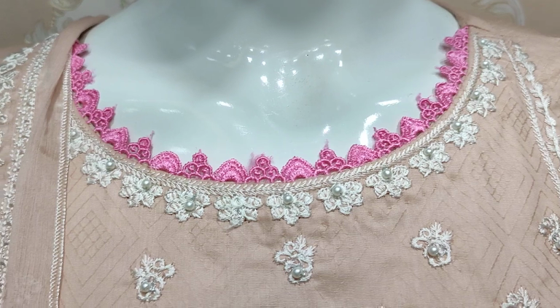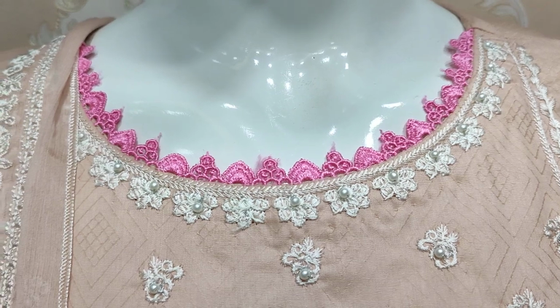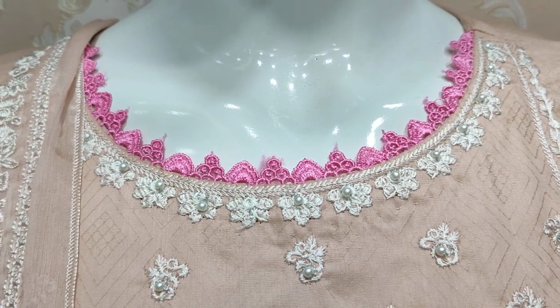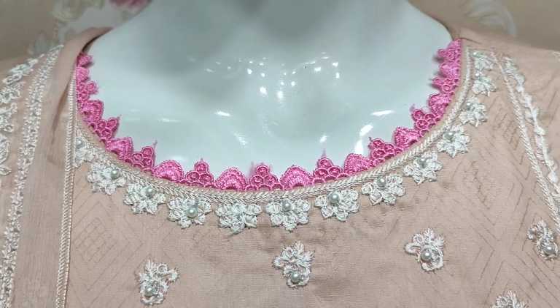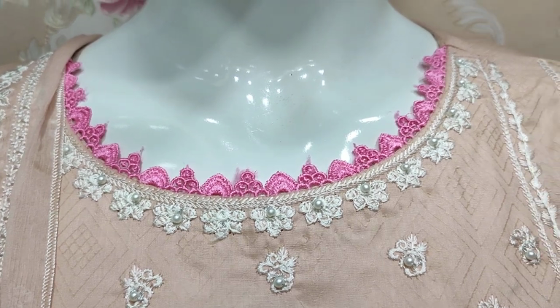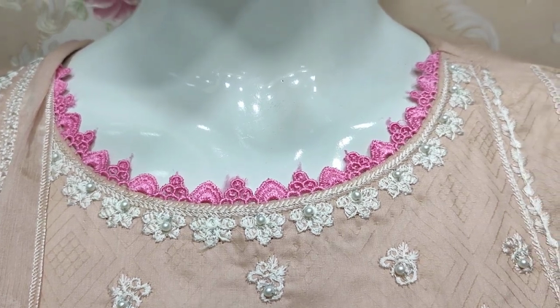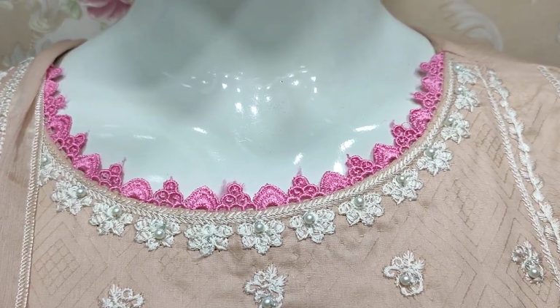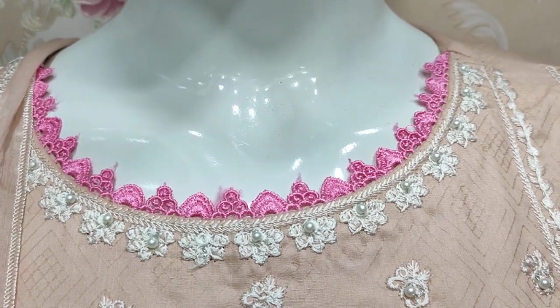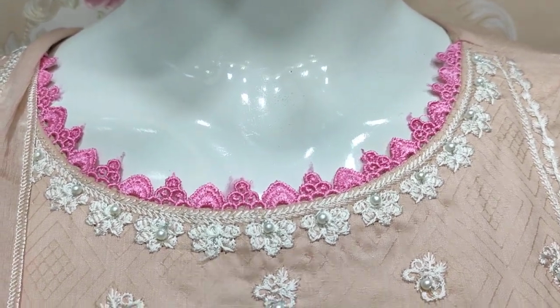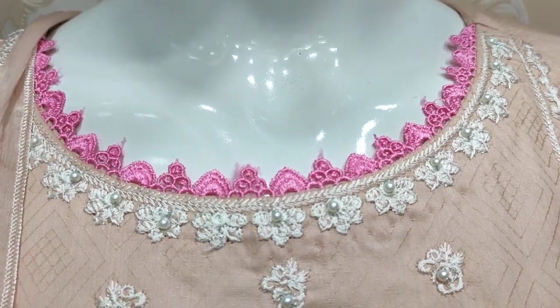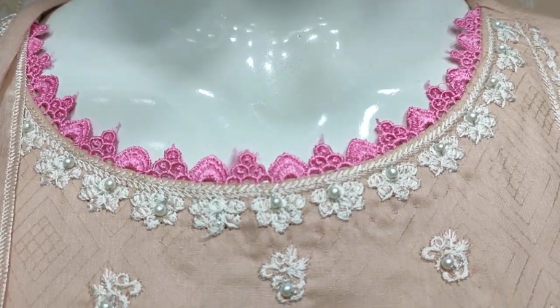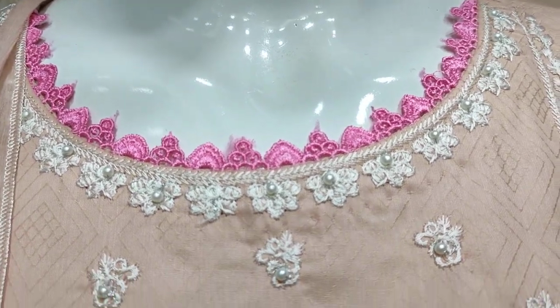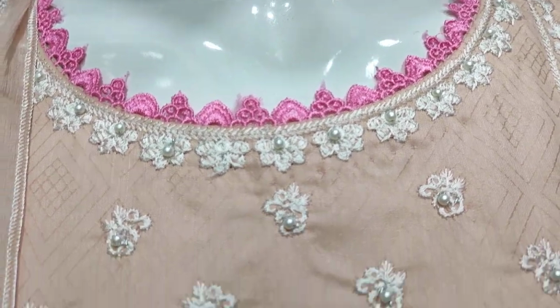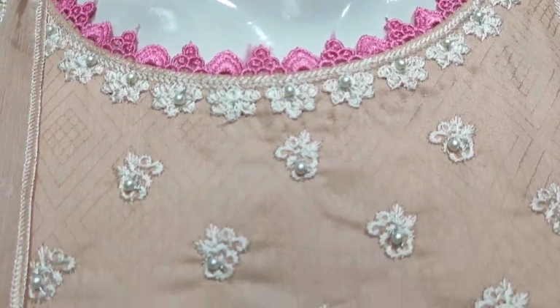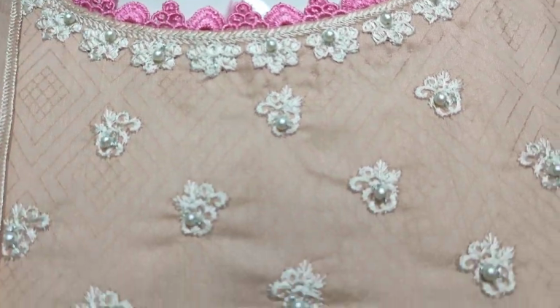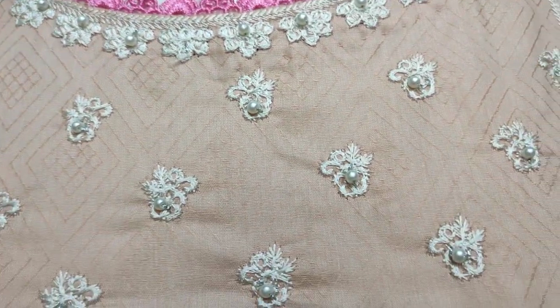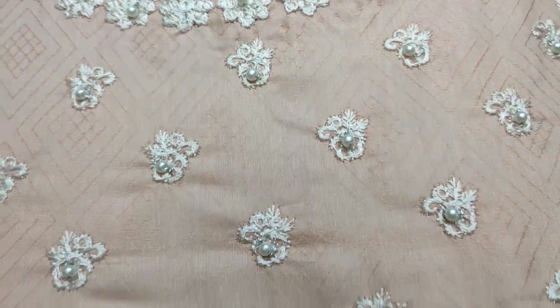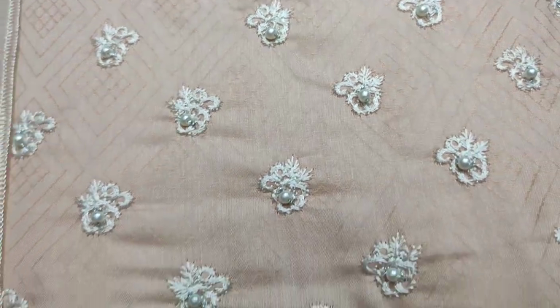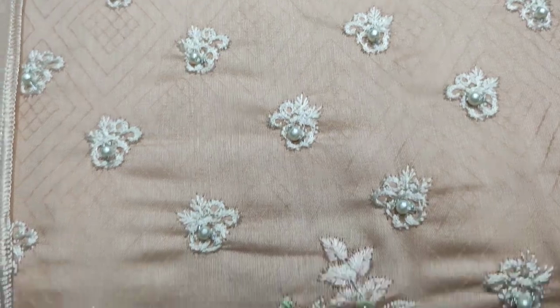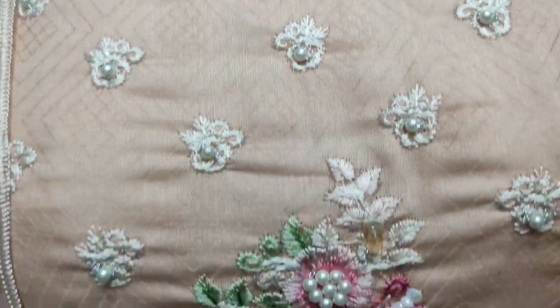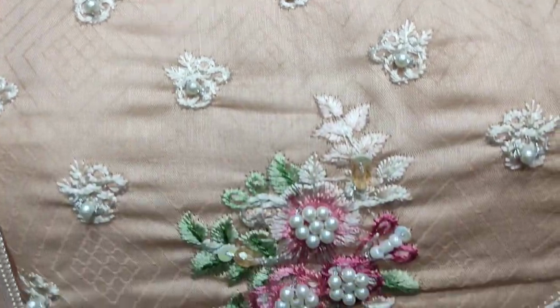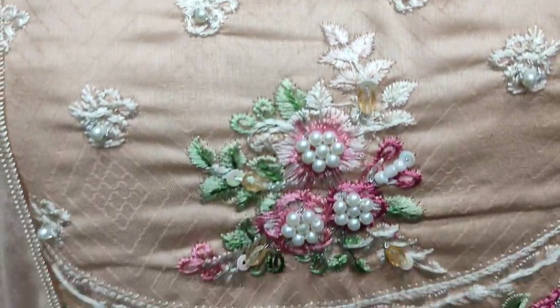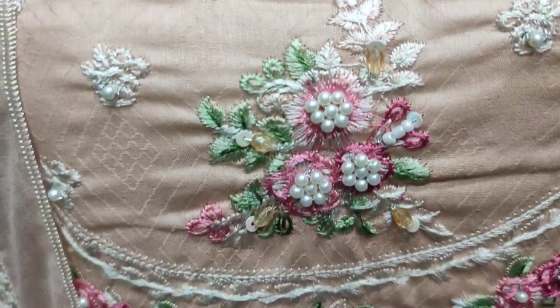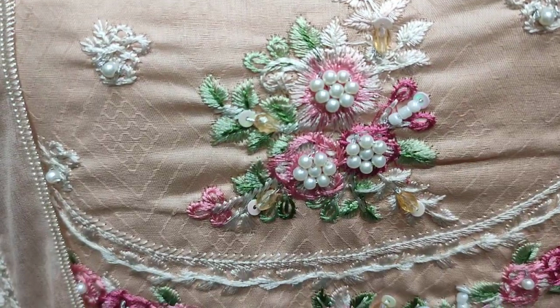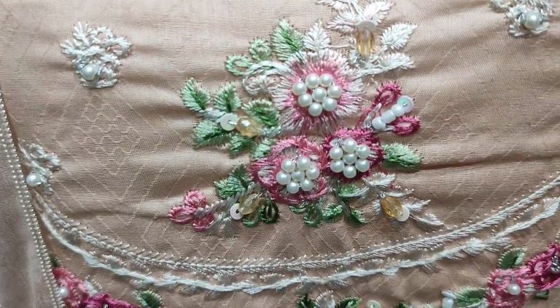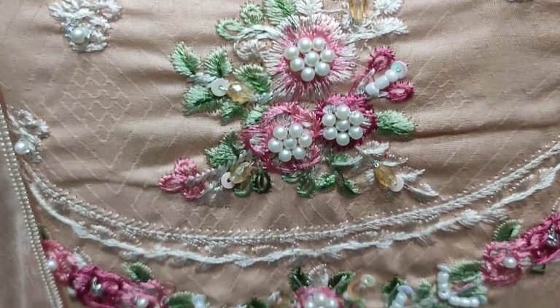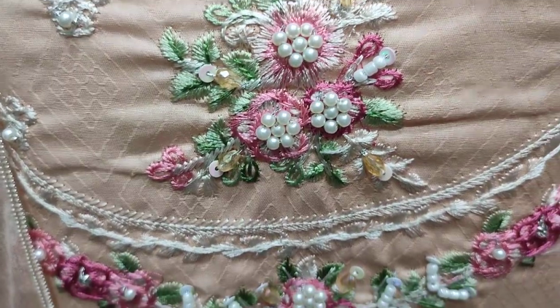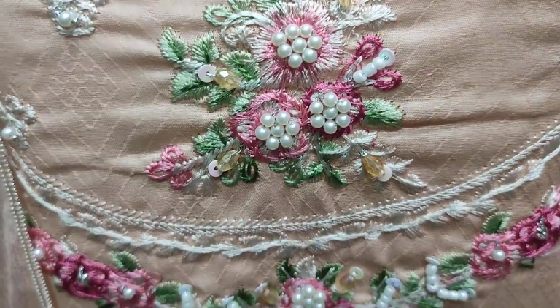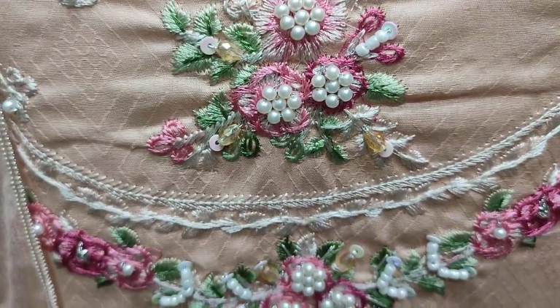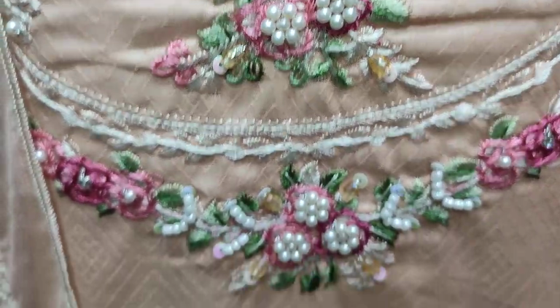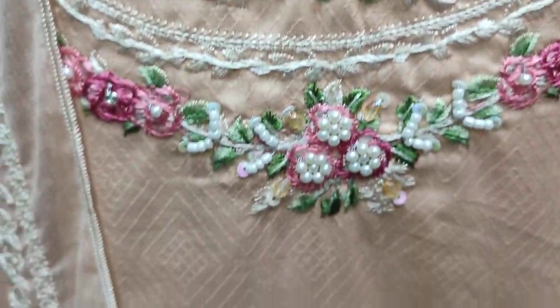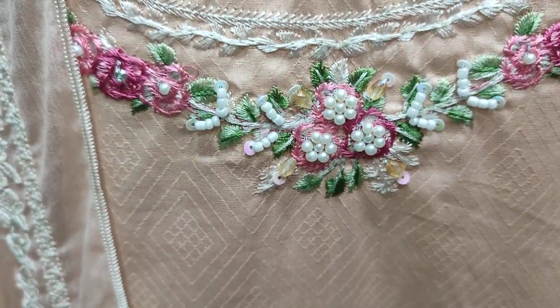This is stitching style. This is embedded neck and body style. This is handwork.